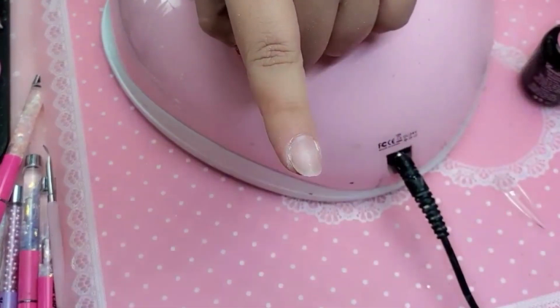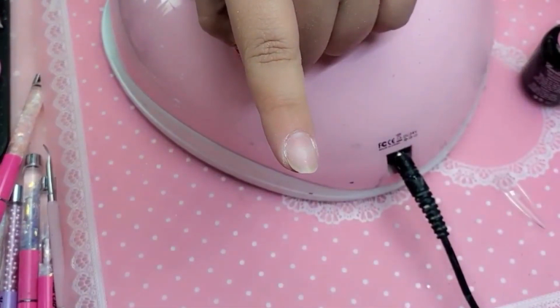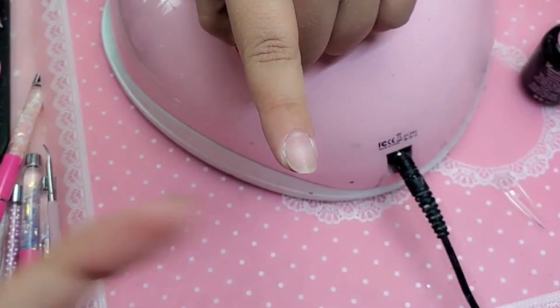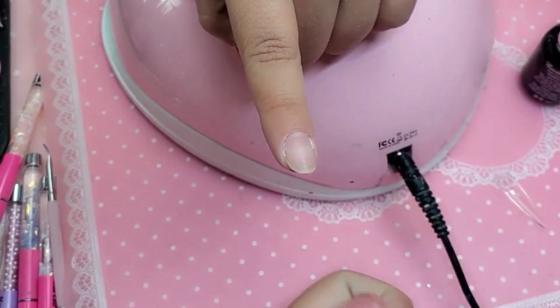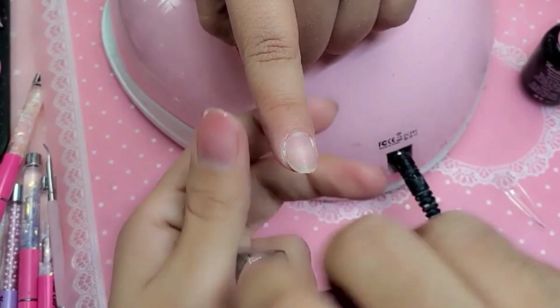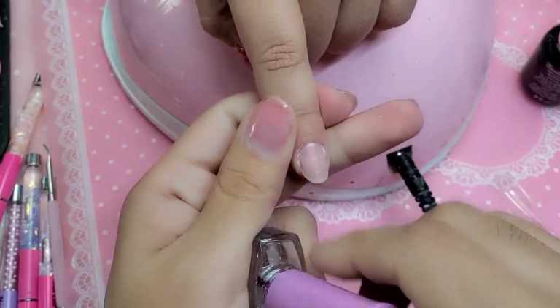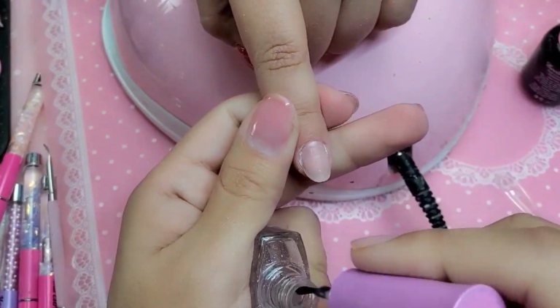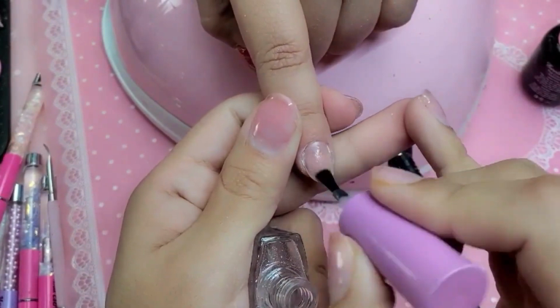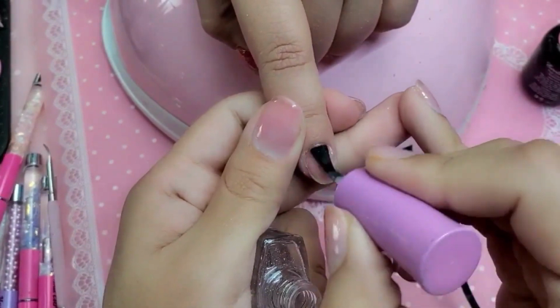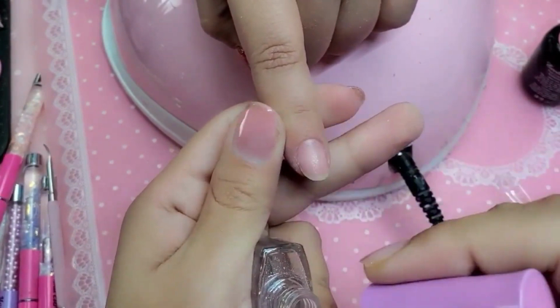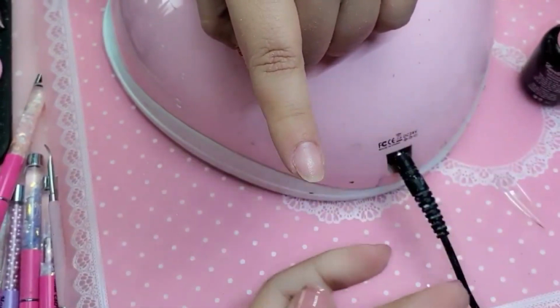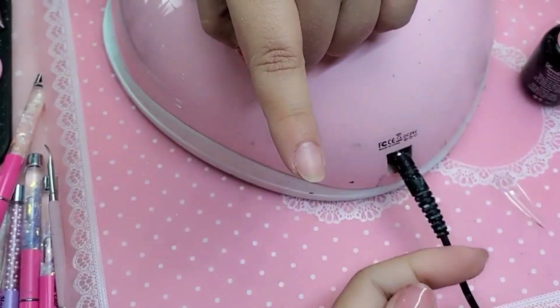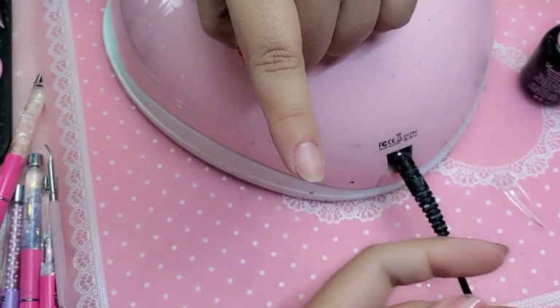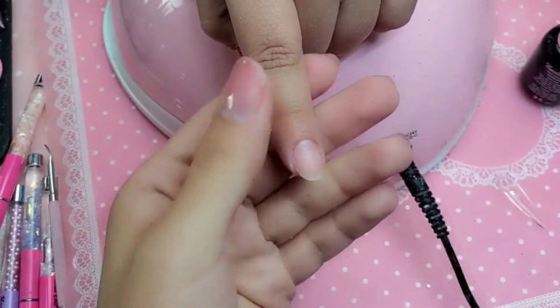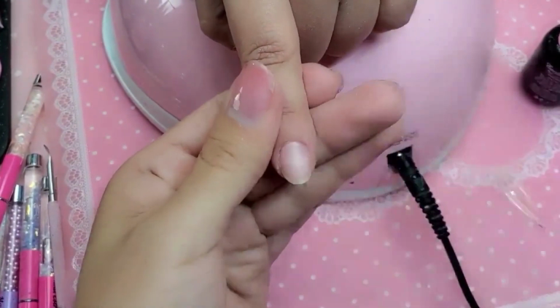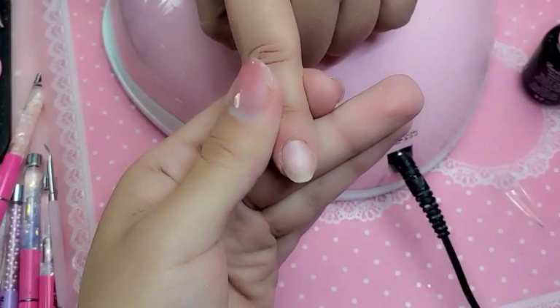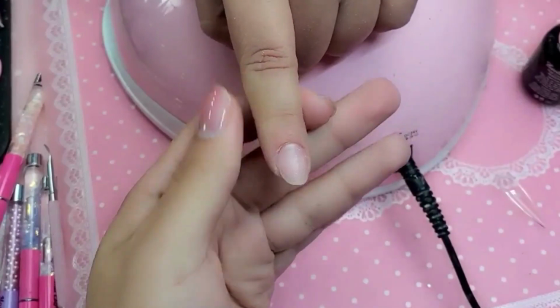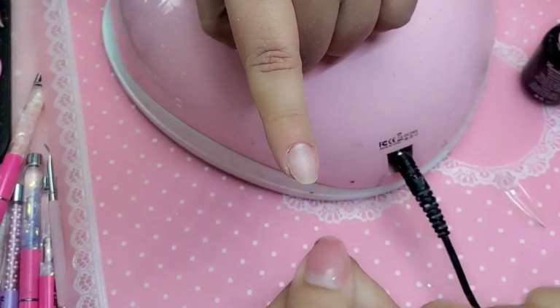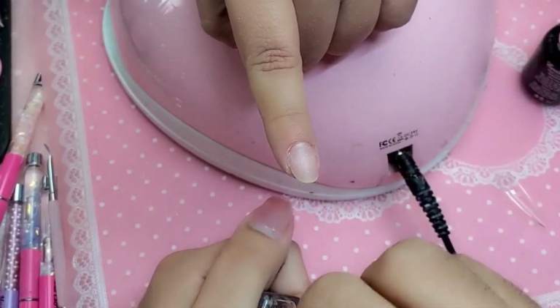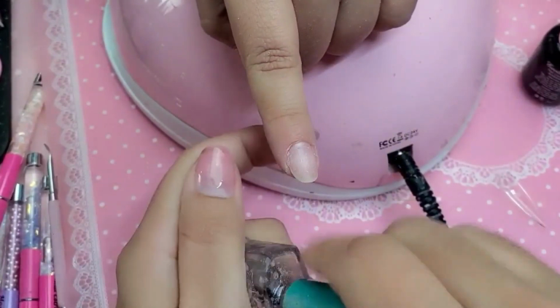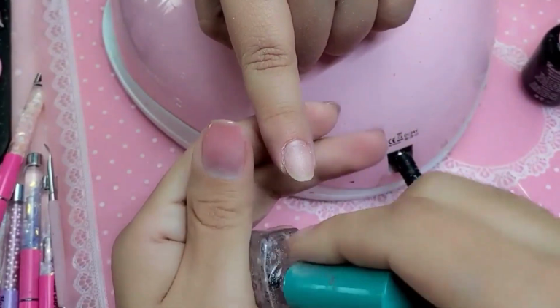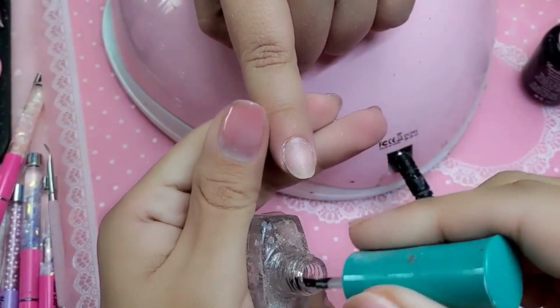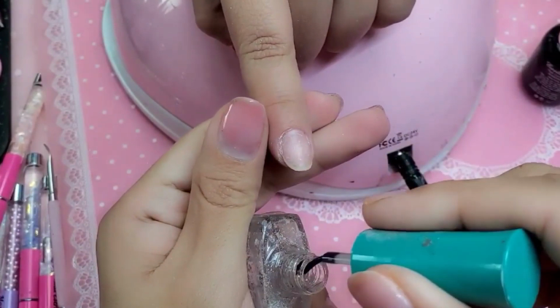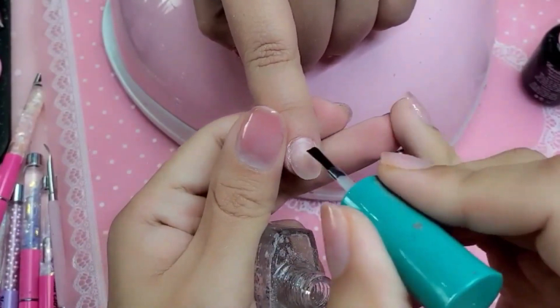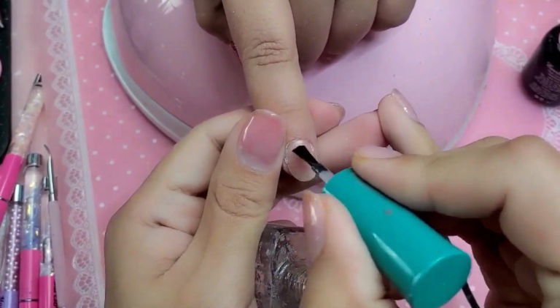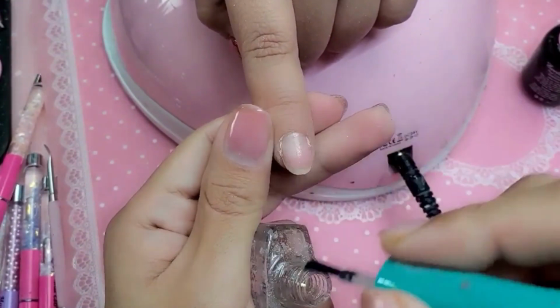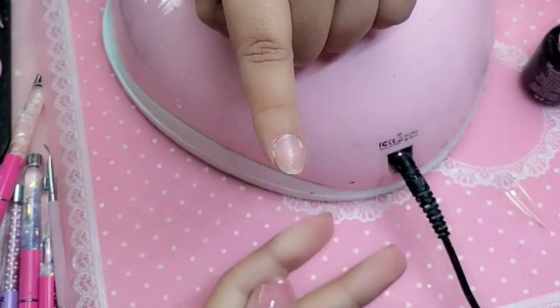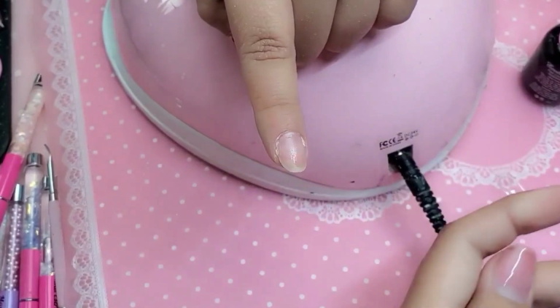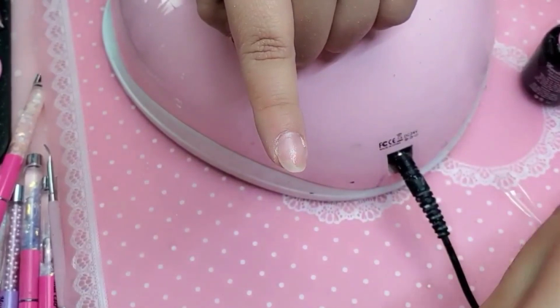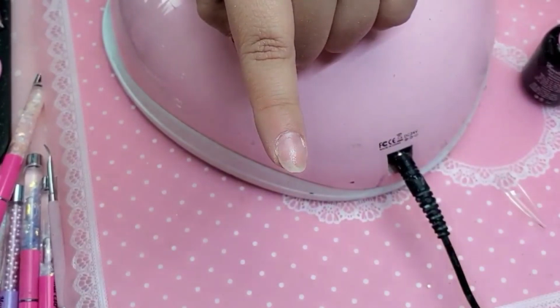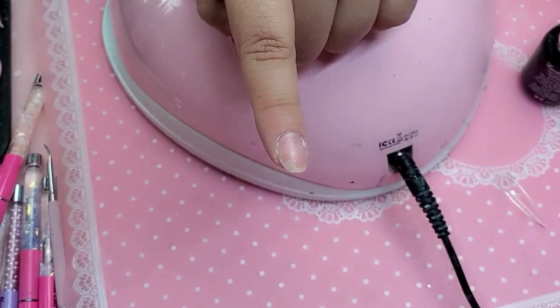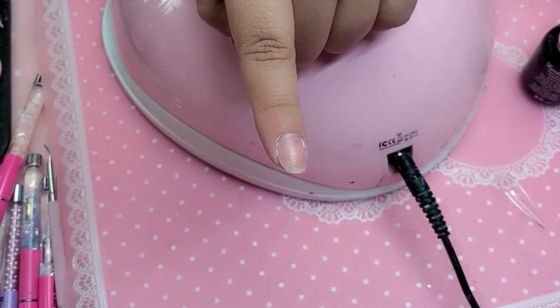Now we're going to apply one coat of nail prep and one coat of primer. Let that dry for a few seconds until it turns chalky white, and then the primer is what's going to make the gel stick like crazy. Just a little bit — you don't have to really saturate the nail.